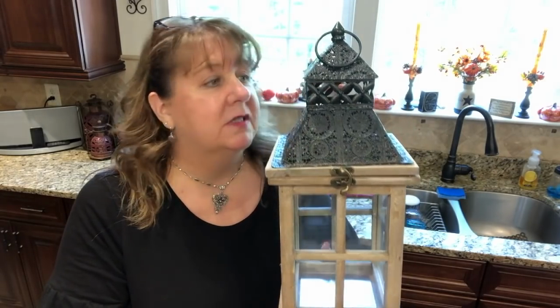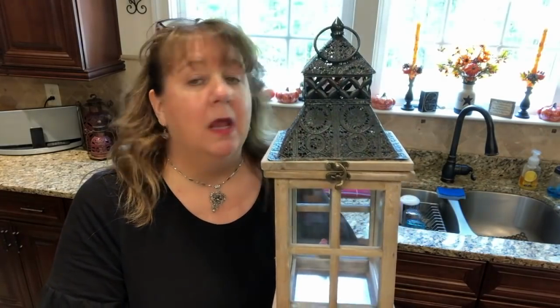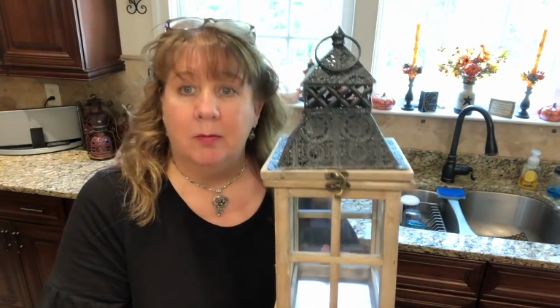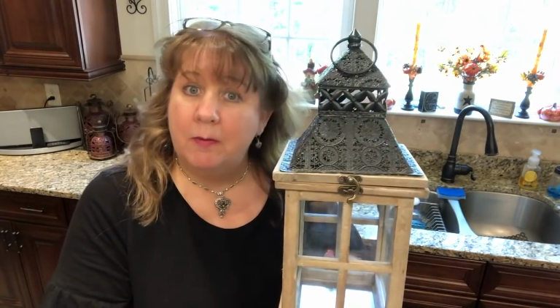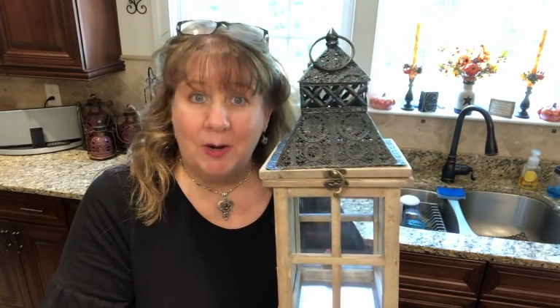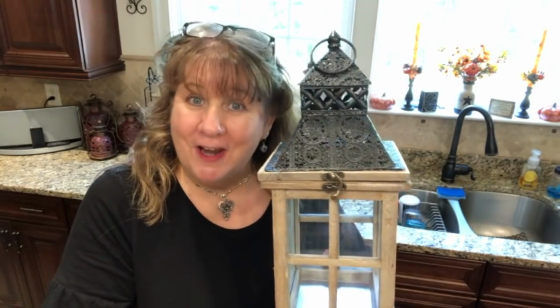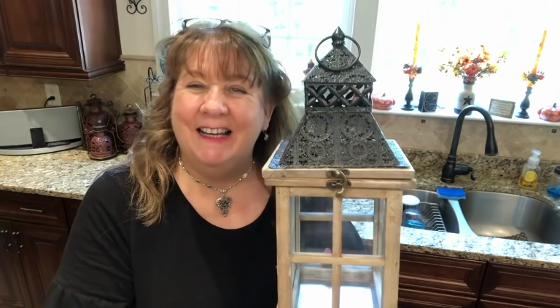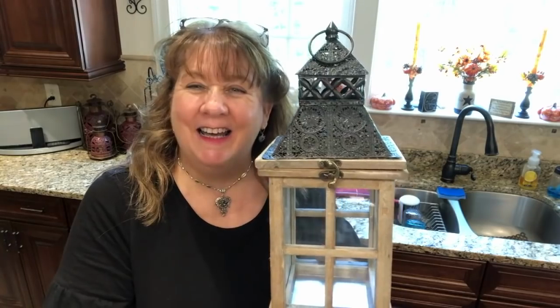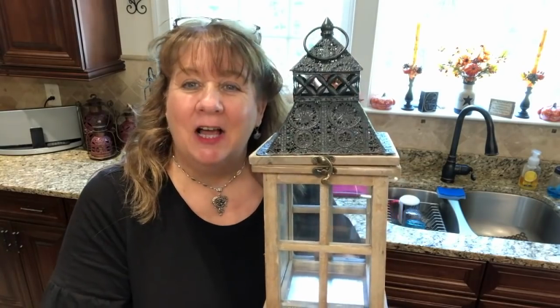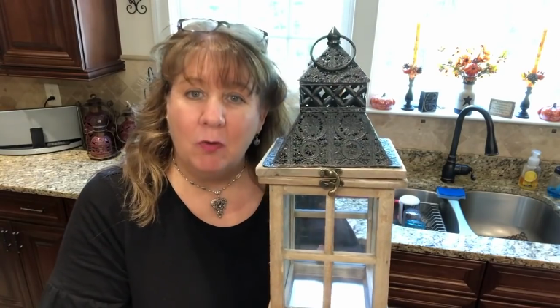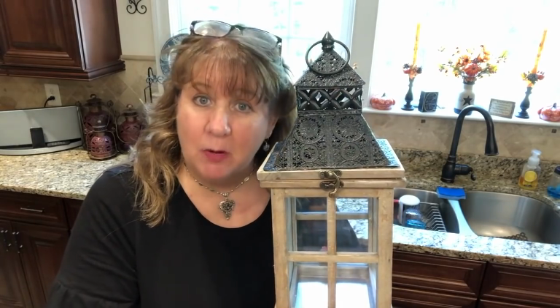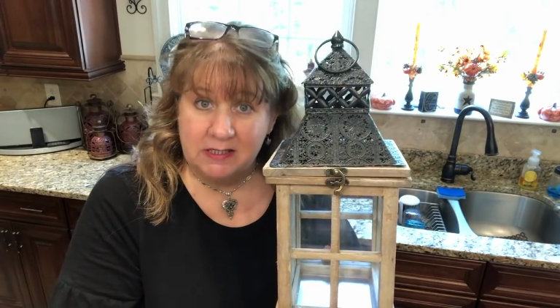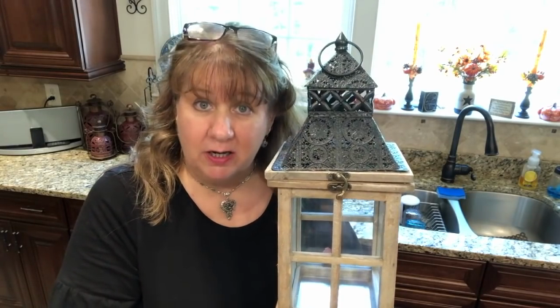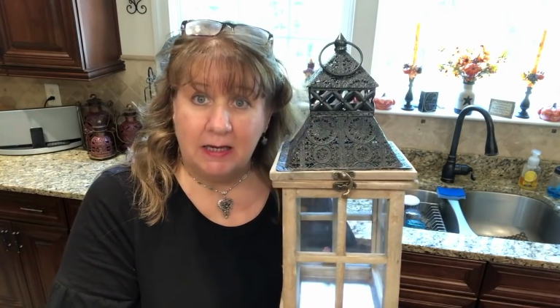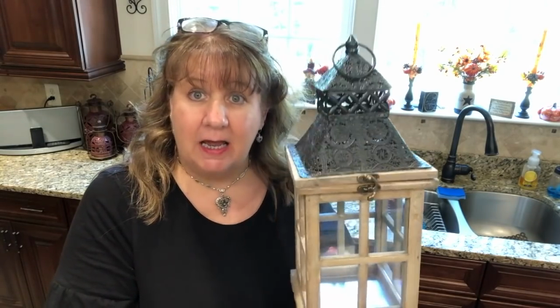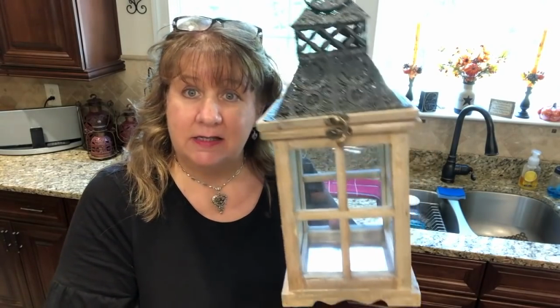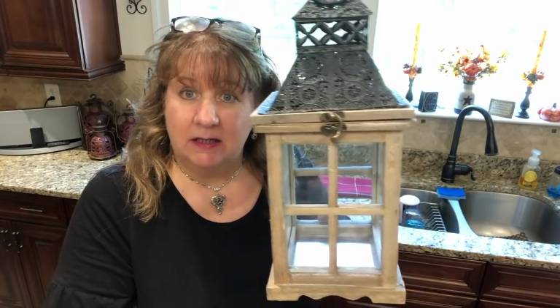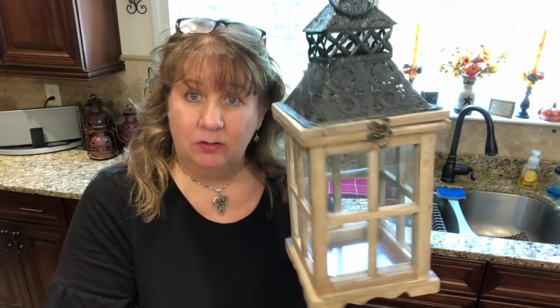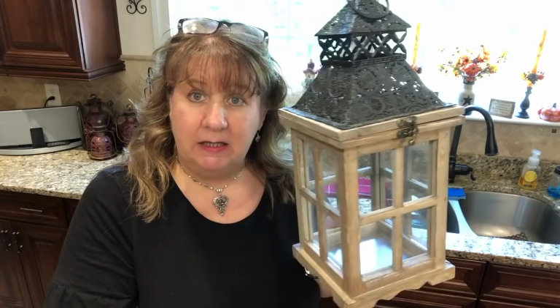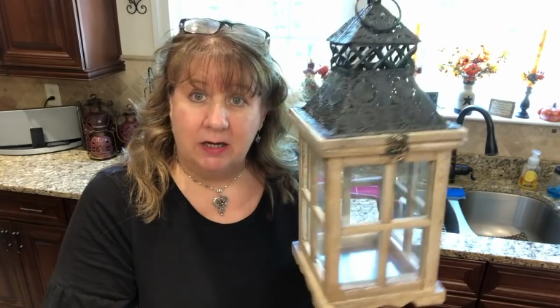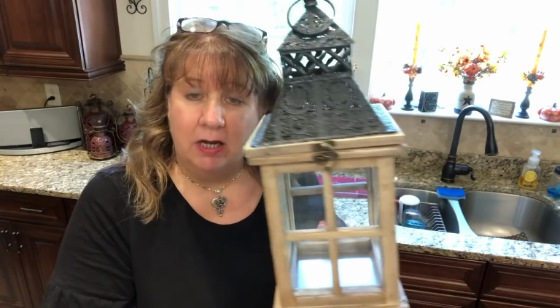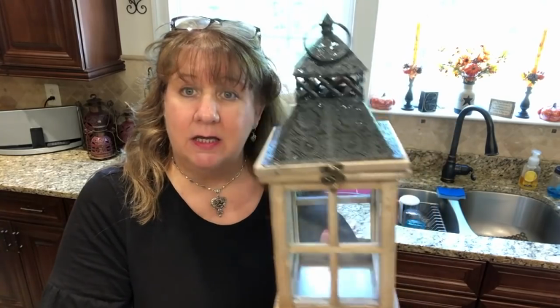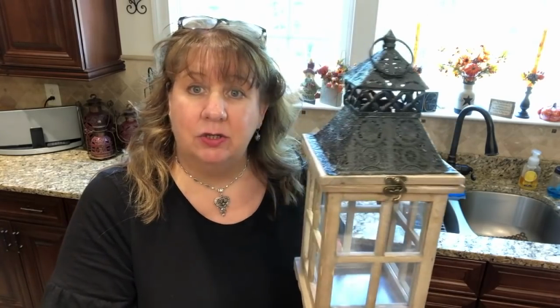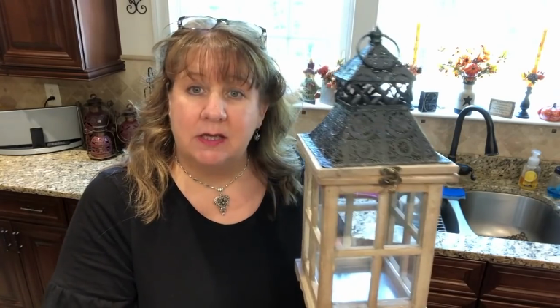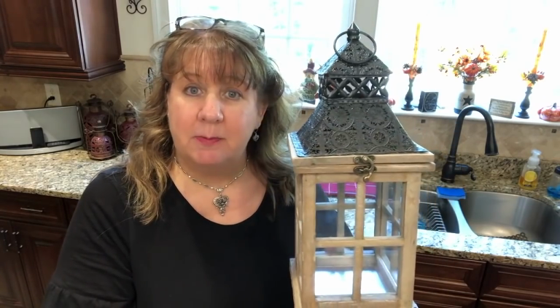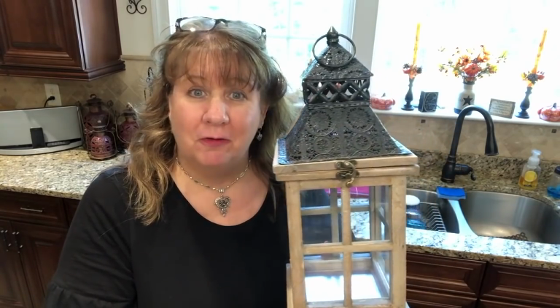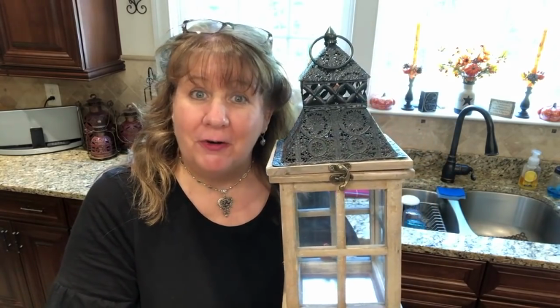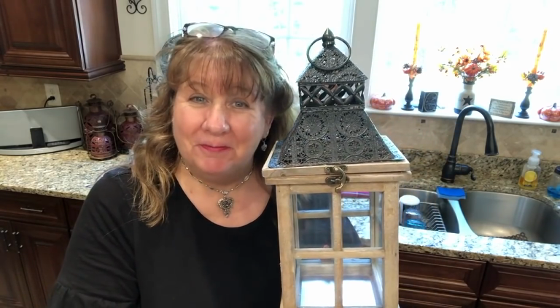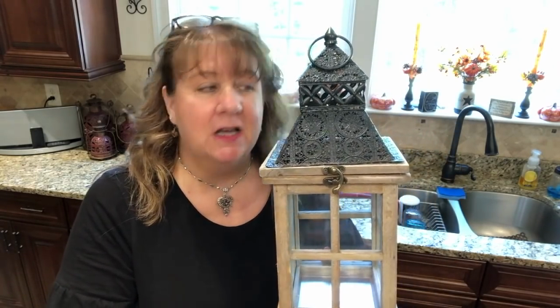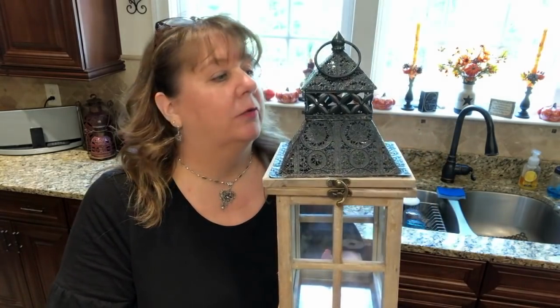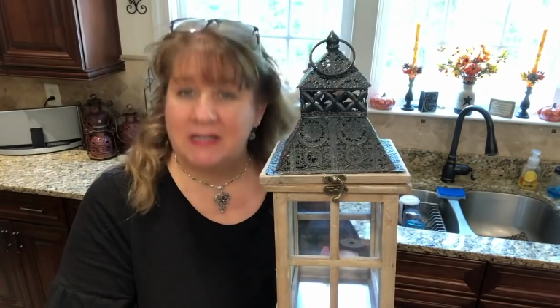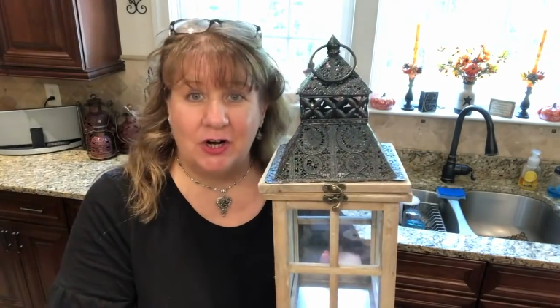This is another easy one, you guys. This is another craft that would be very good for the beginner crafter if you want to try this one. I encourage you to. I'm going to be making a nine-loop funky bow topper for this lantern, and I'm just going to put one little thing around a candle inside. Come along with me and let's get started making this little plain lantern into something special for fall.